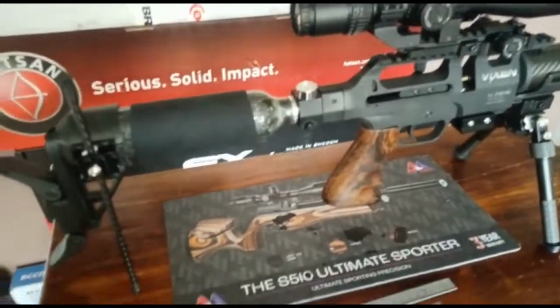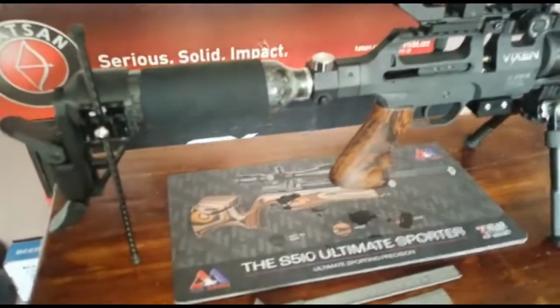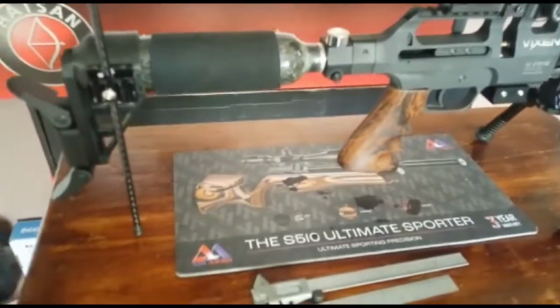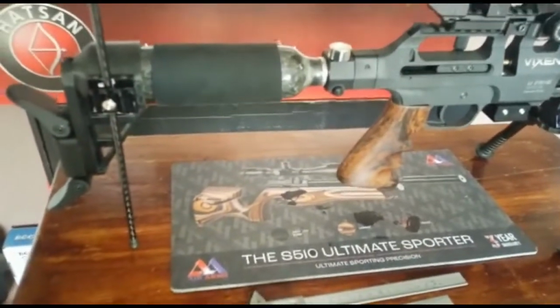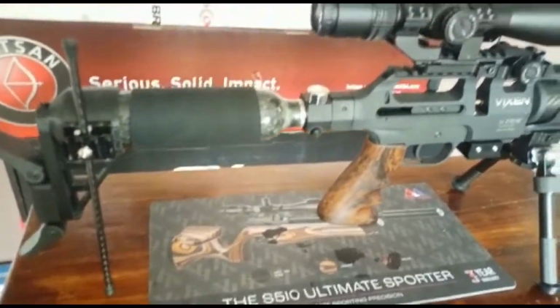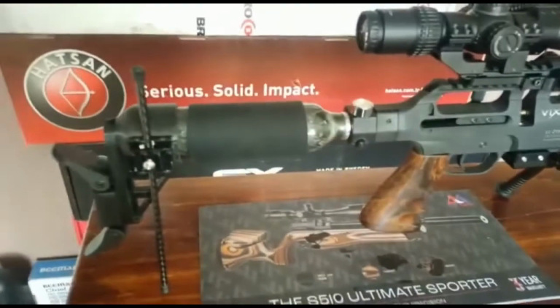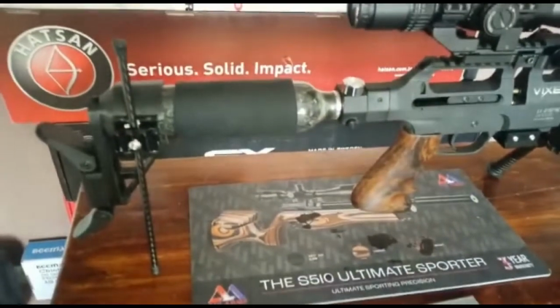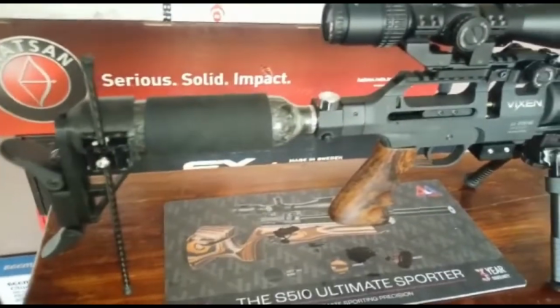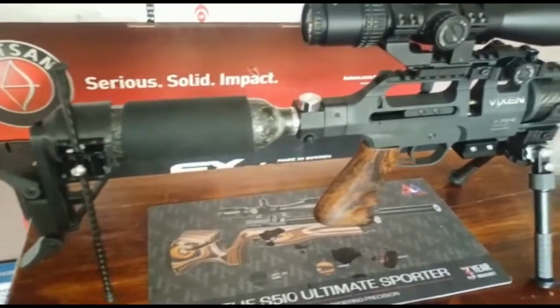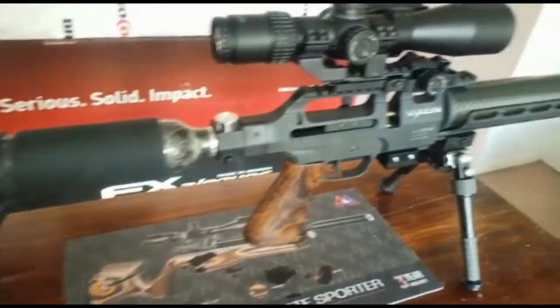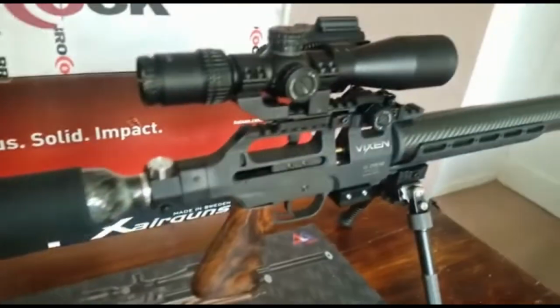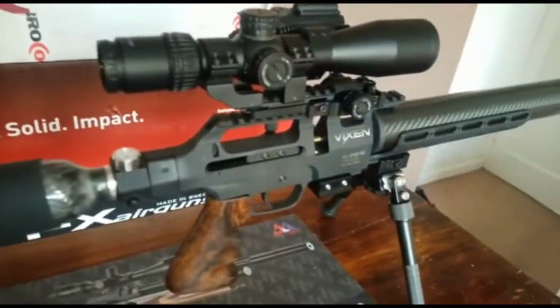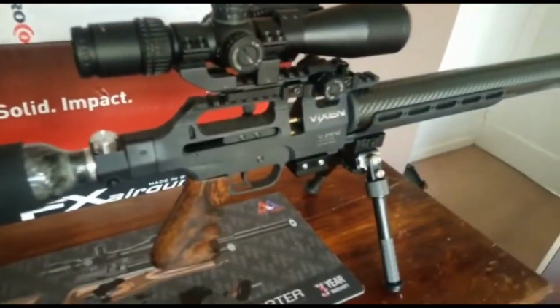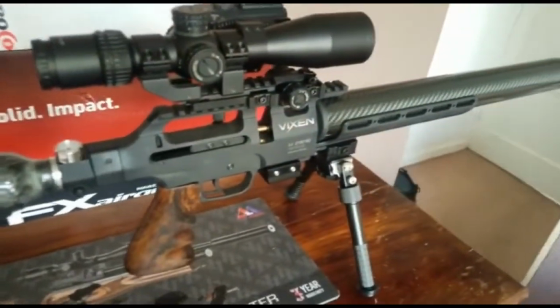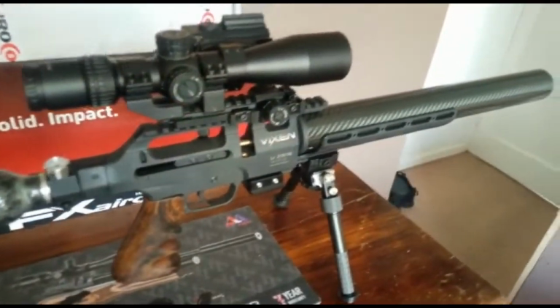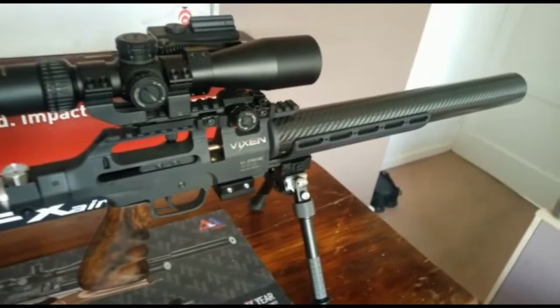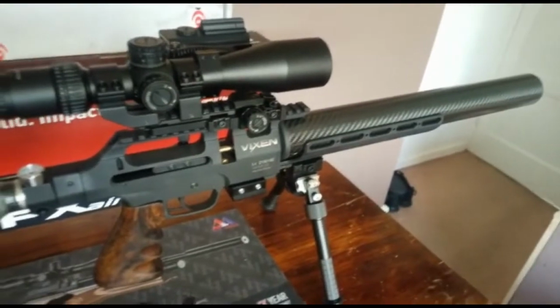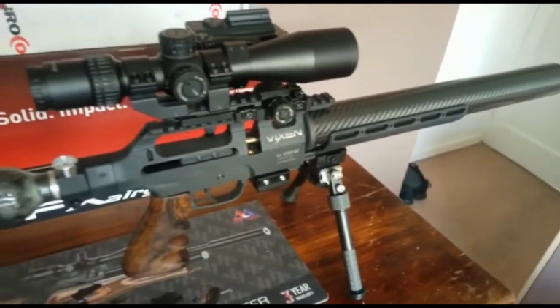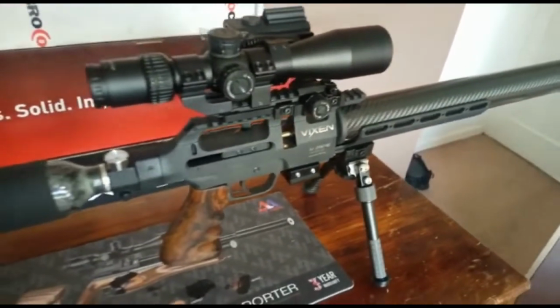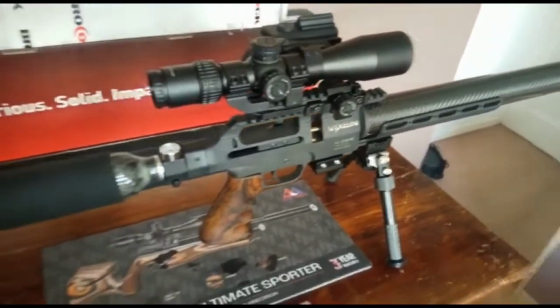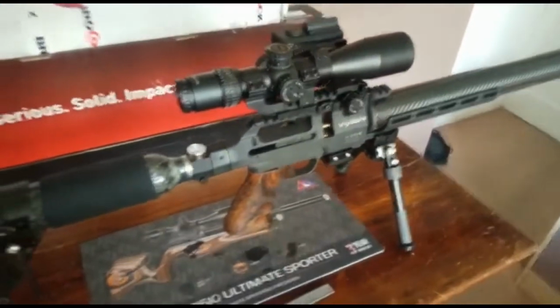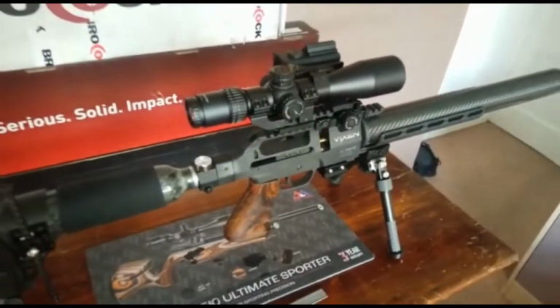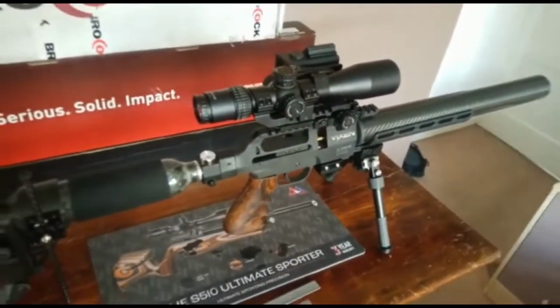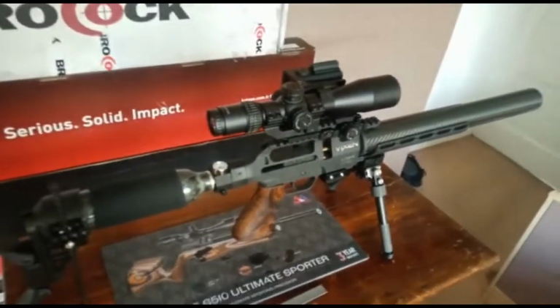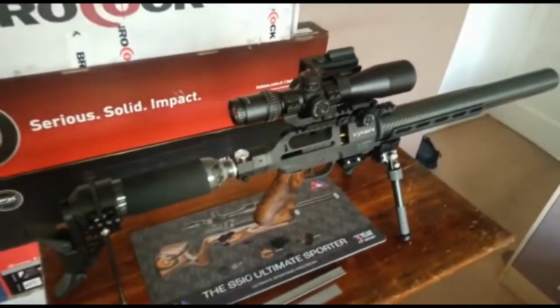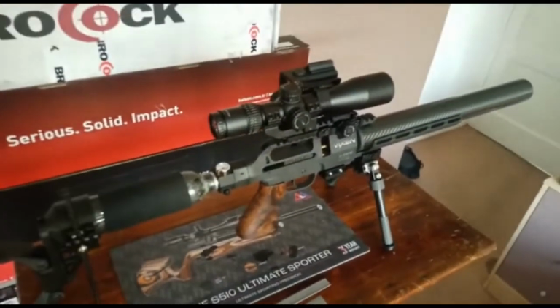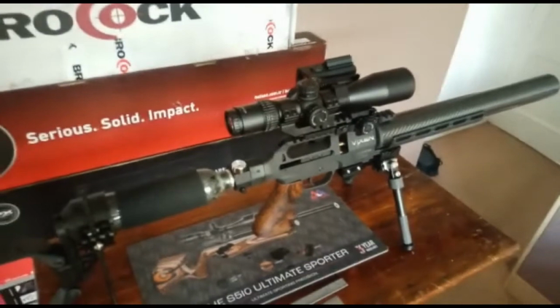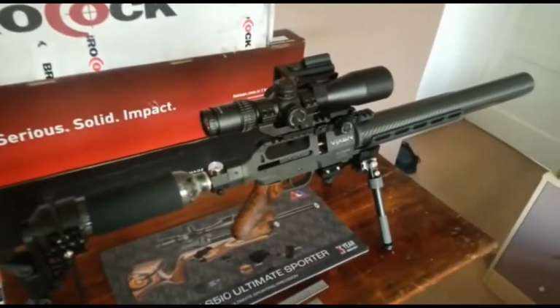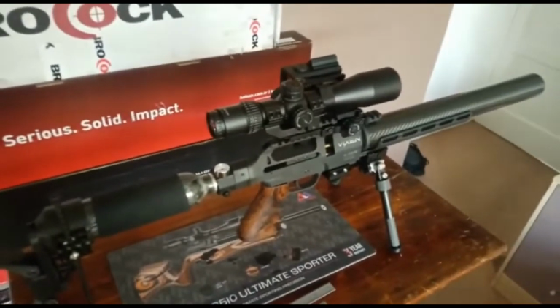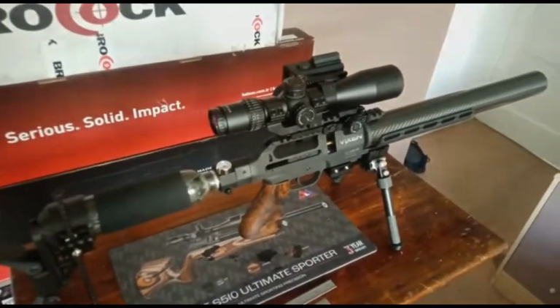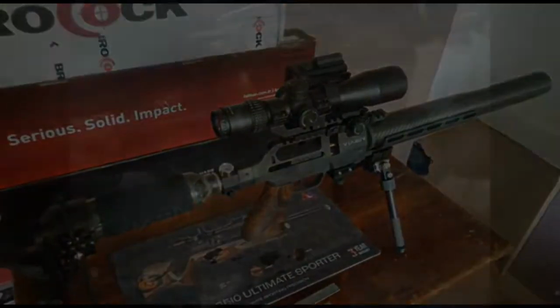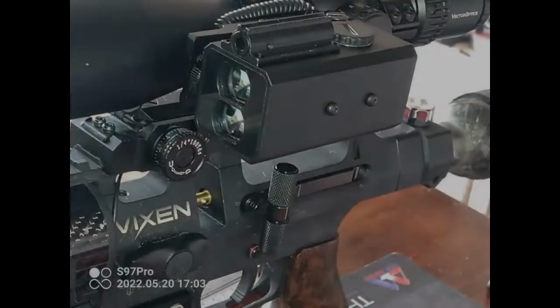Right, so there you go — update on the Vixen. I think it's looking nice, don't know what you think. Thanks a lot for looking, bye-bye.